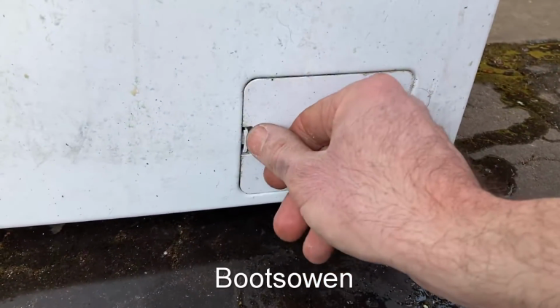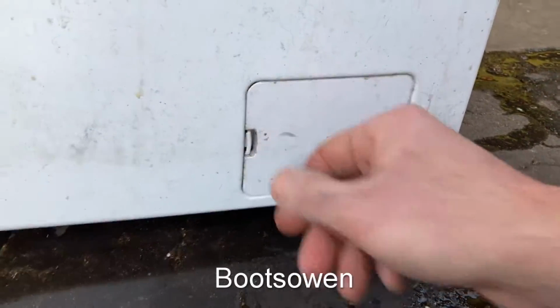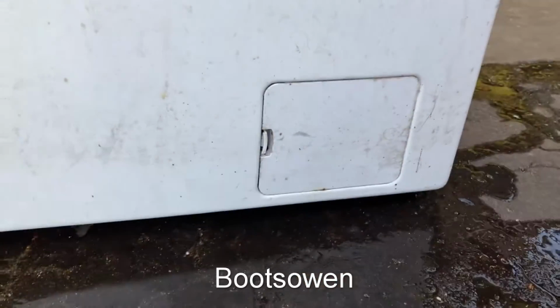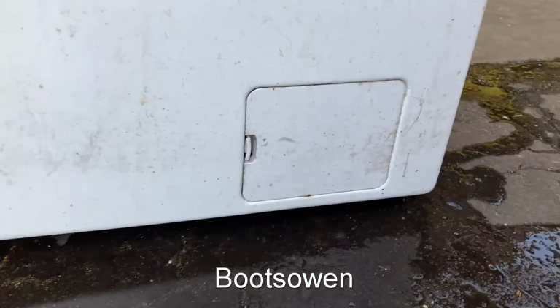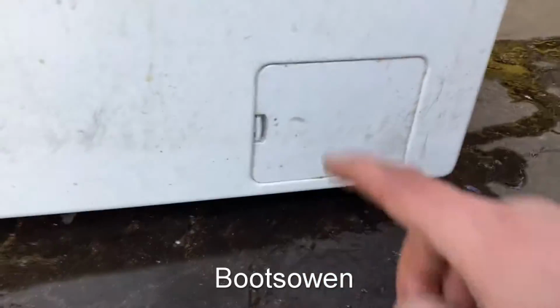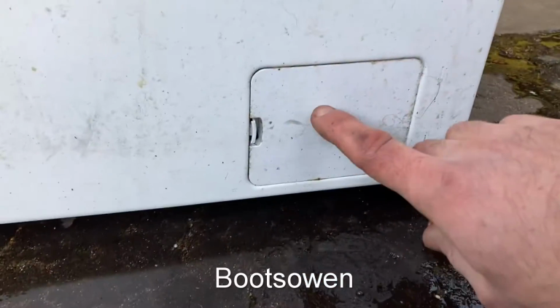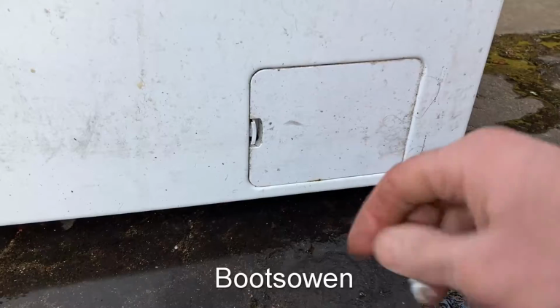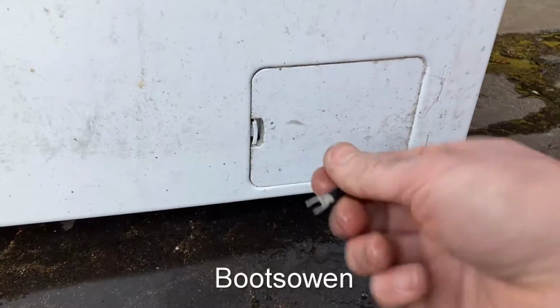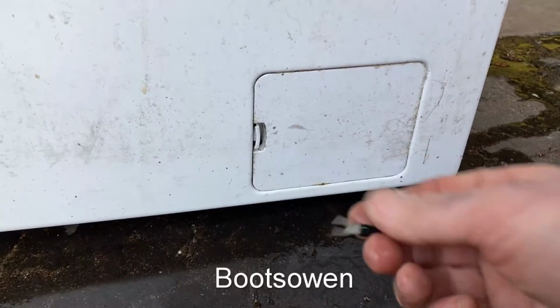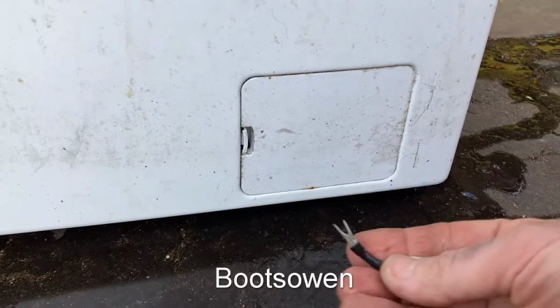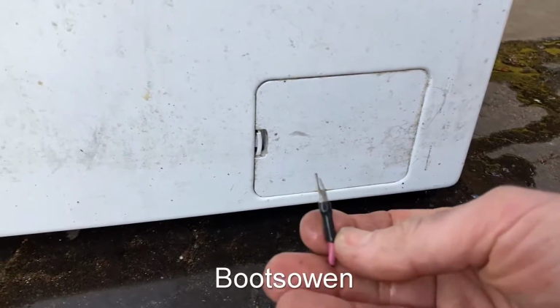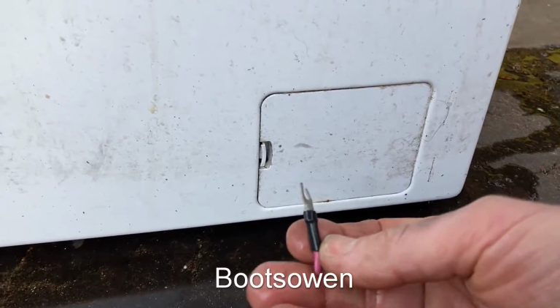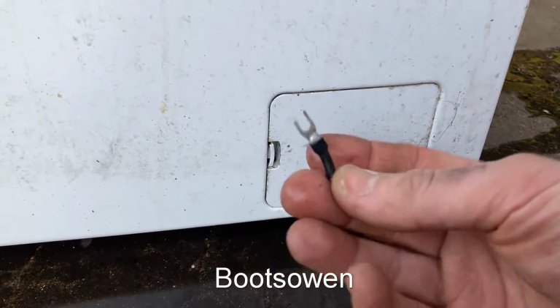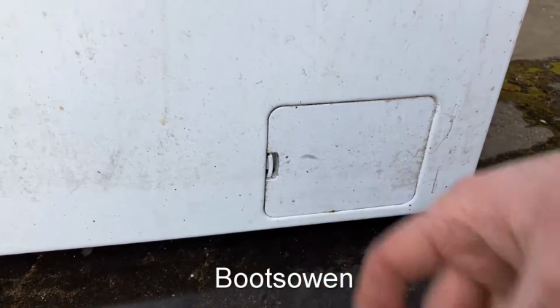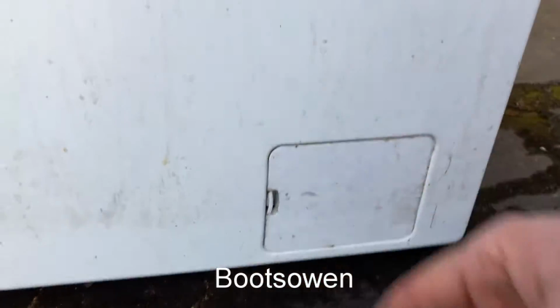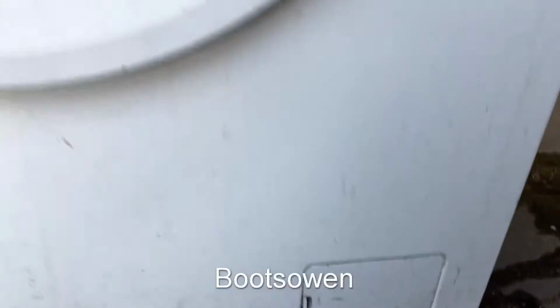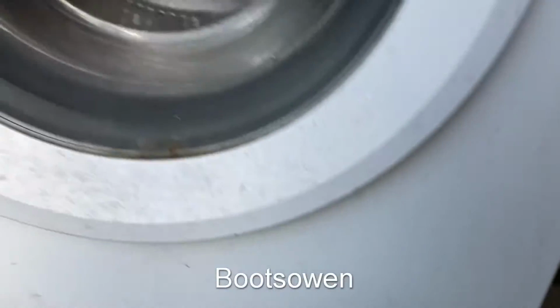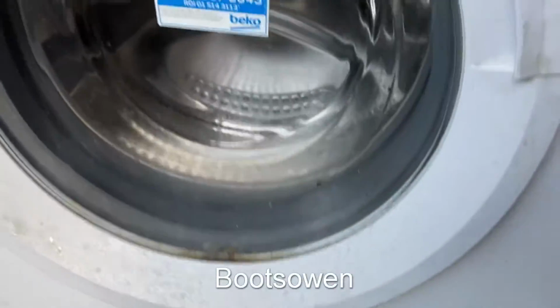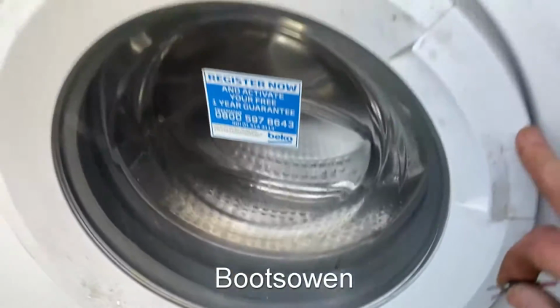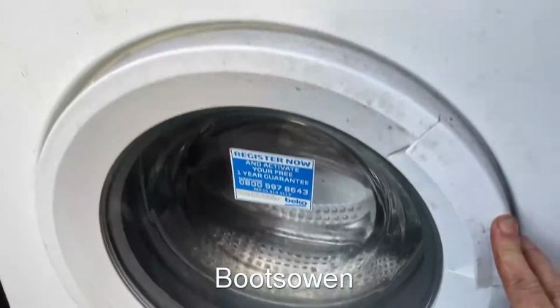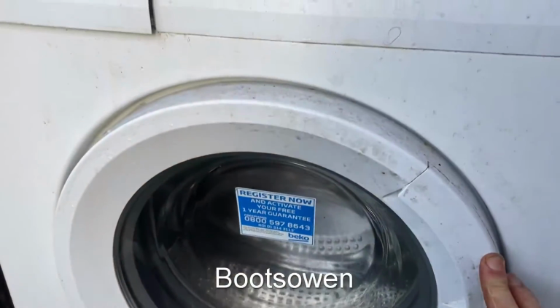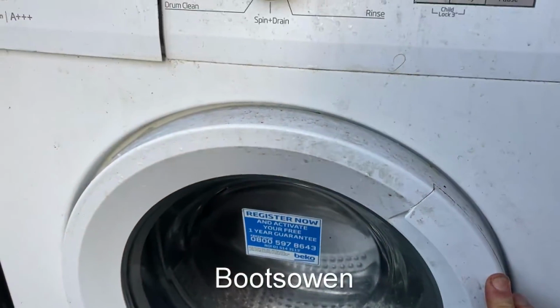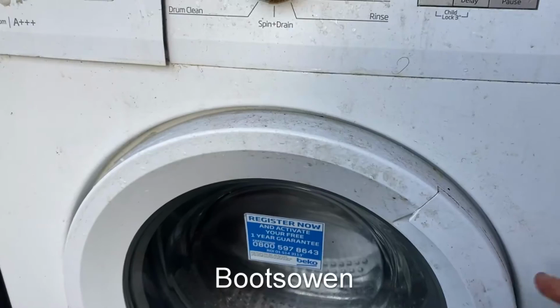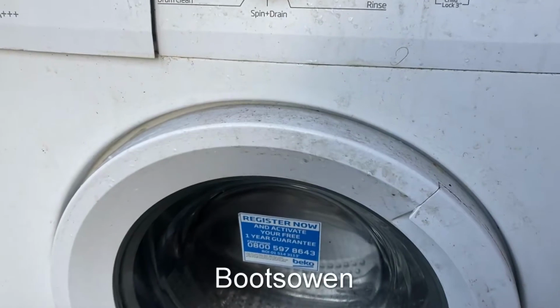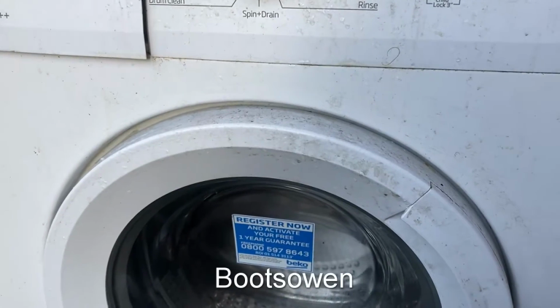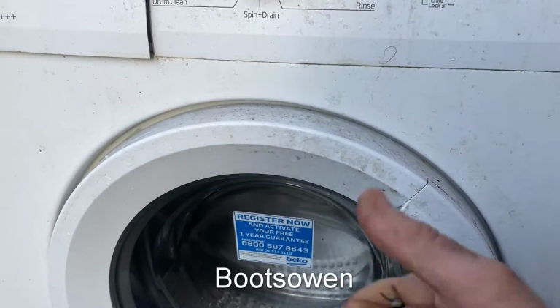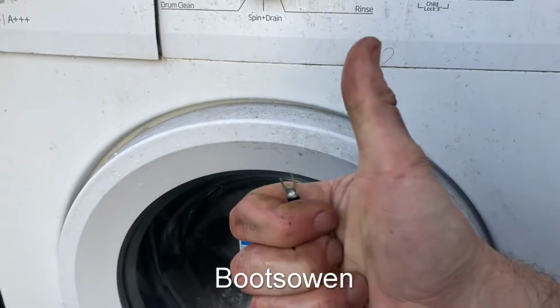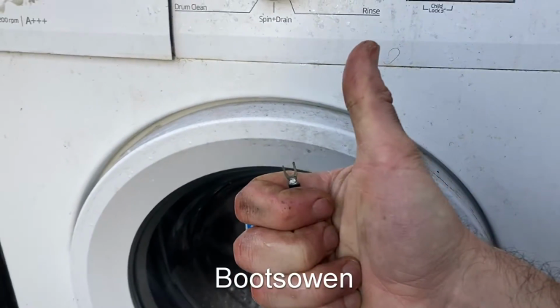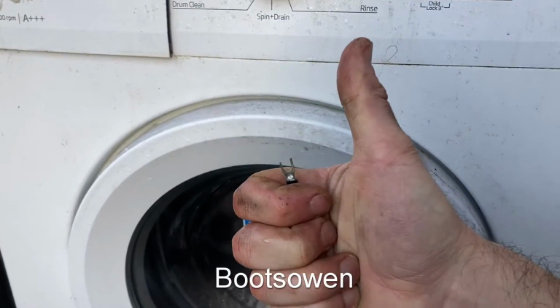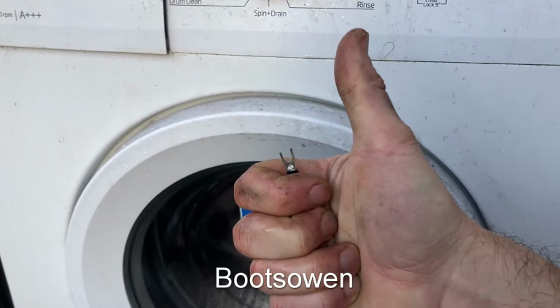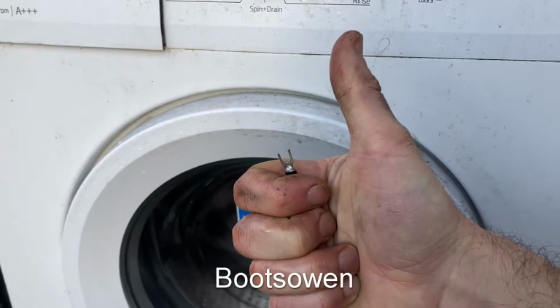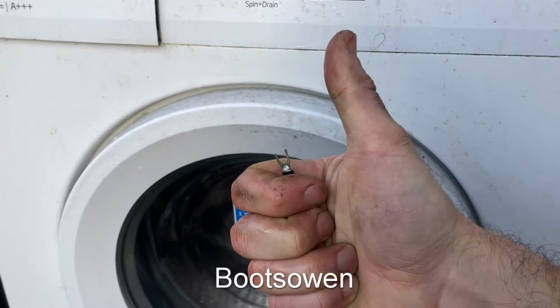To finish, snap it up and make sure that things screwed in properly, then just snap it up and you're good to go. Thanks for watching, see you later.